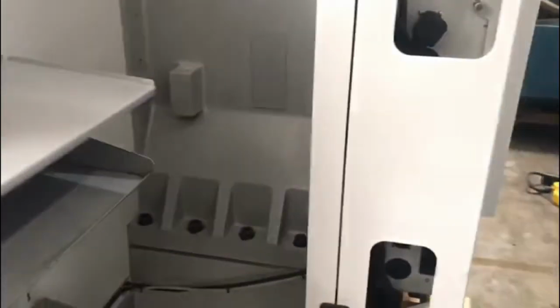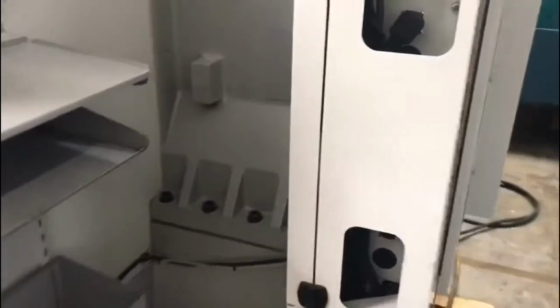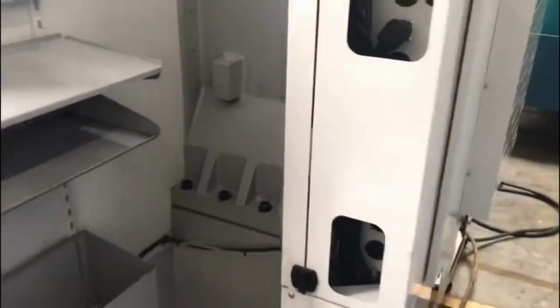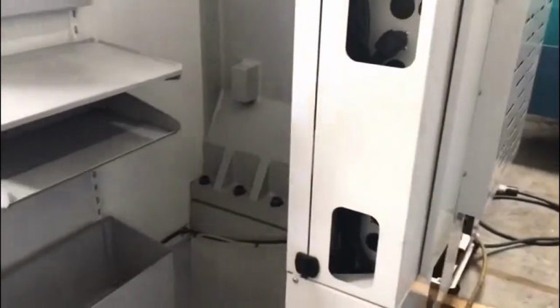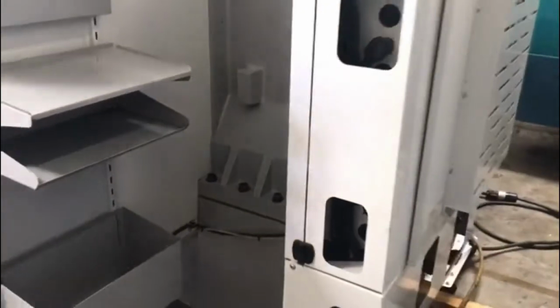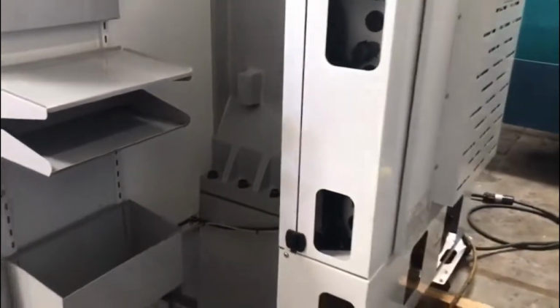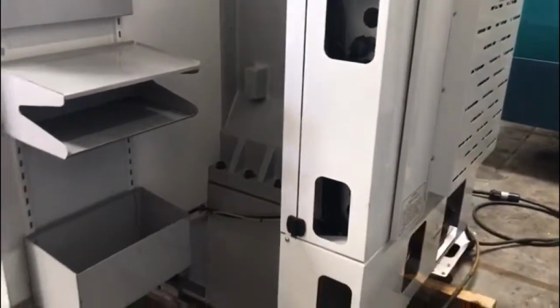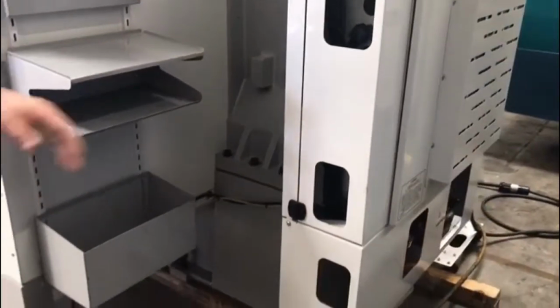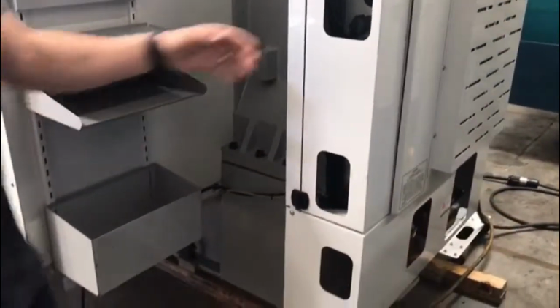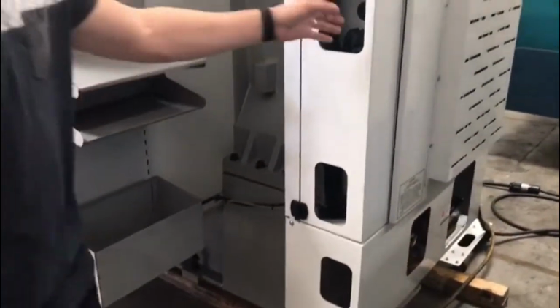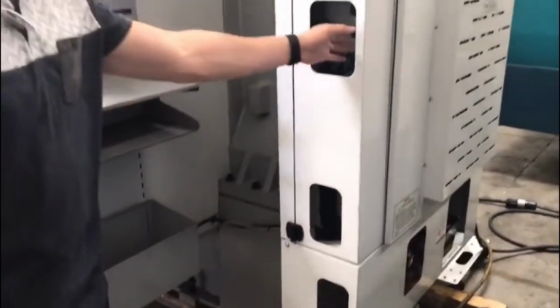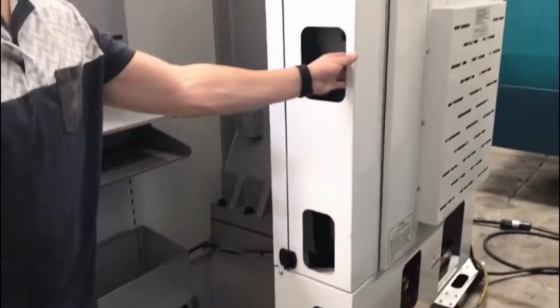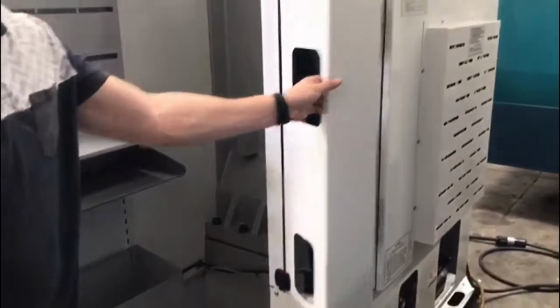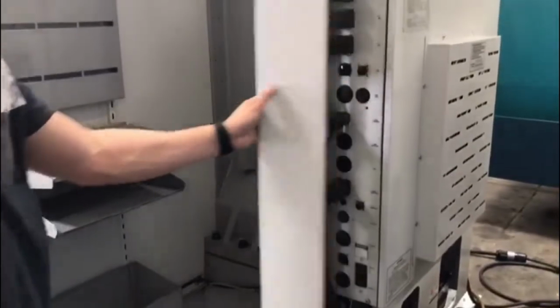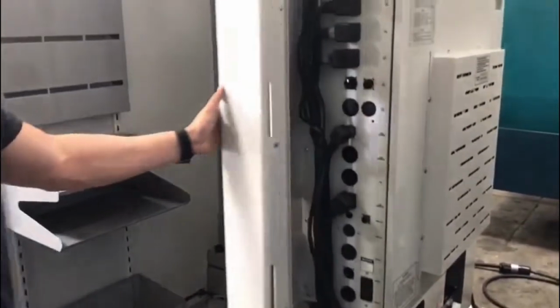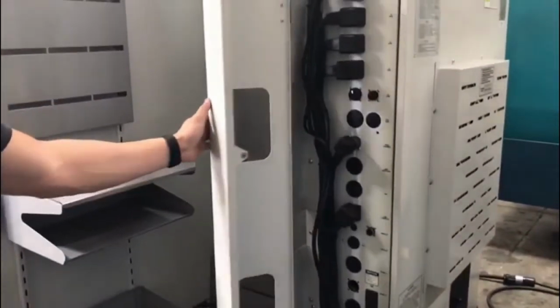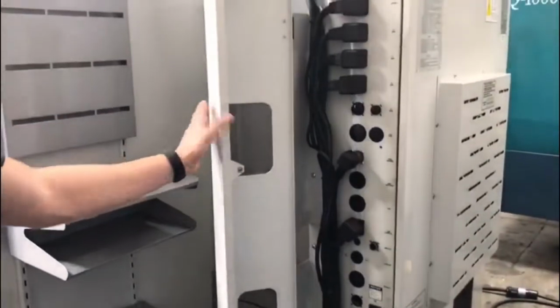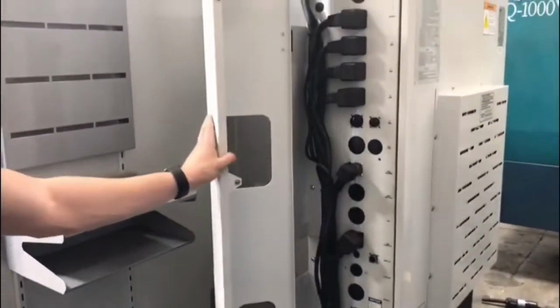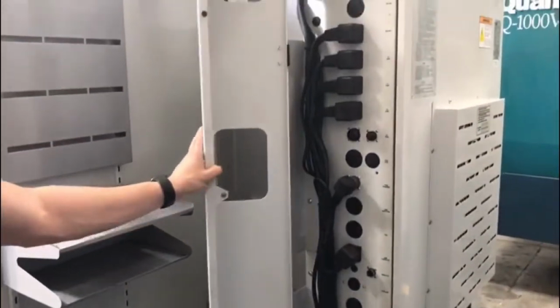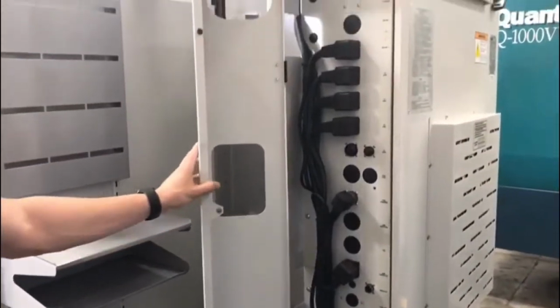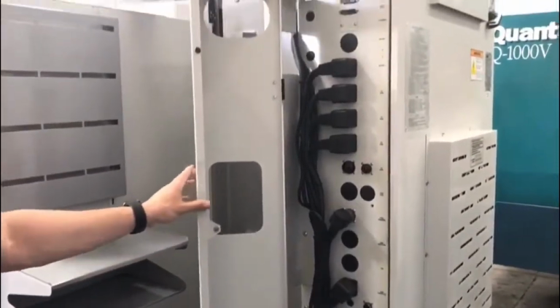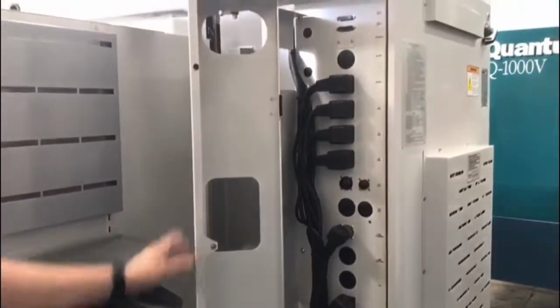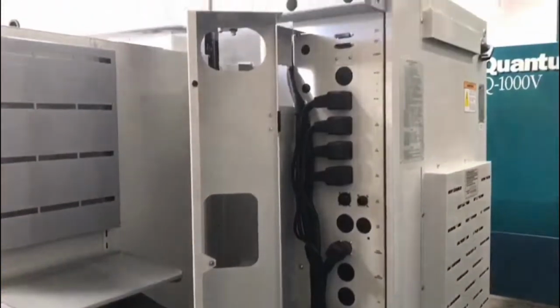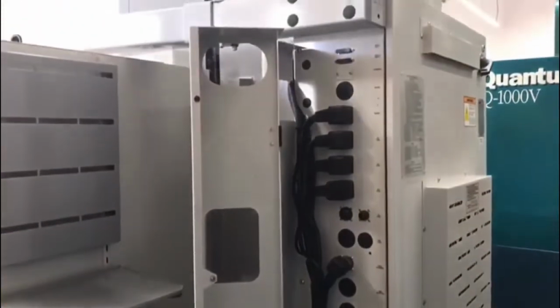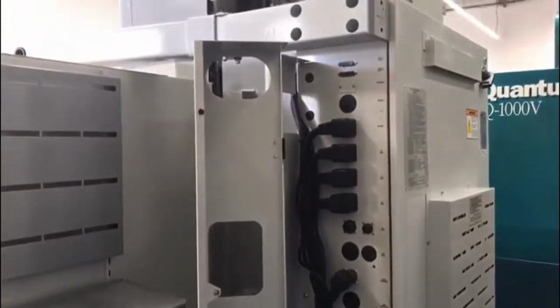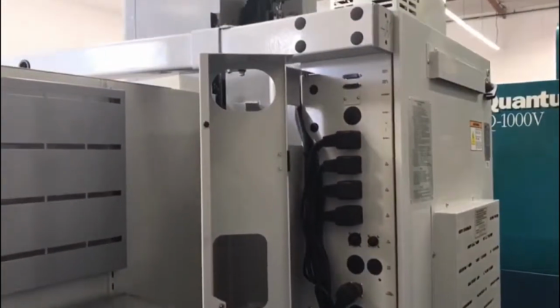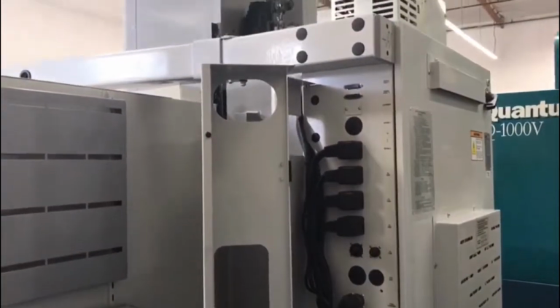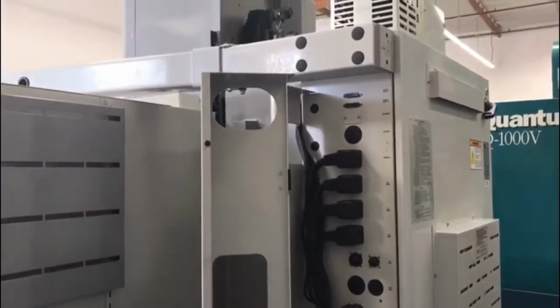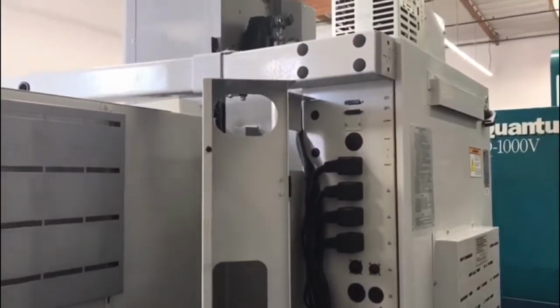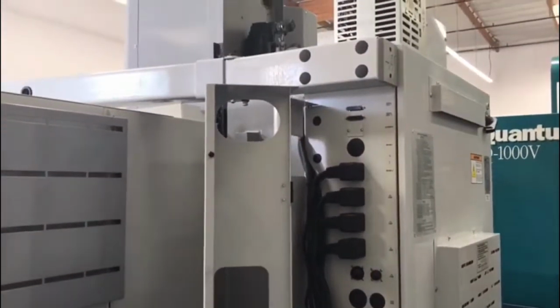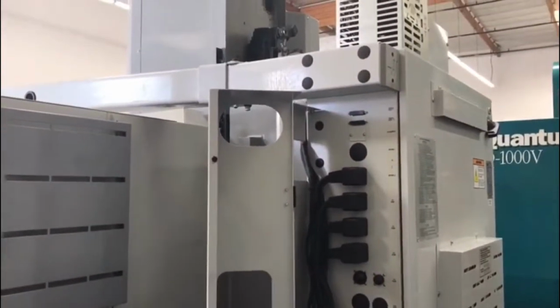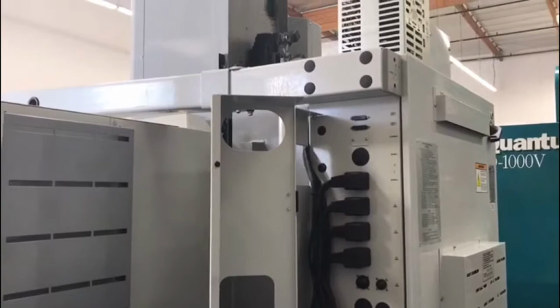The machine is 4th axis ready, meaning it's all wired up, which I'll show you here in a second as a close up.